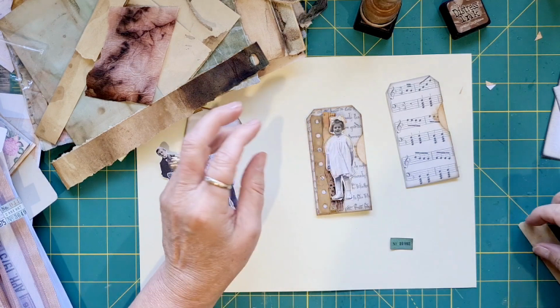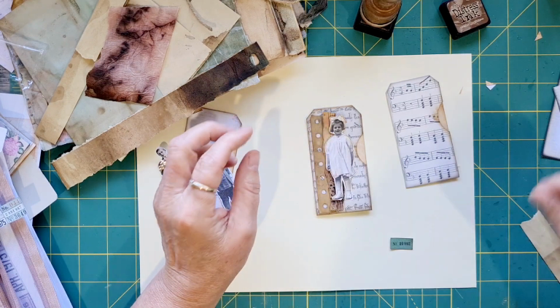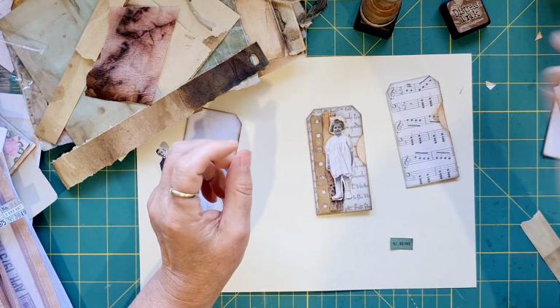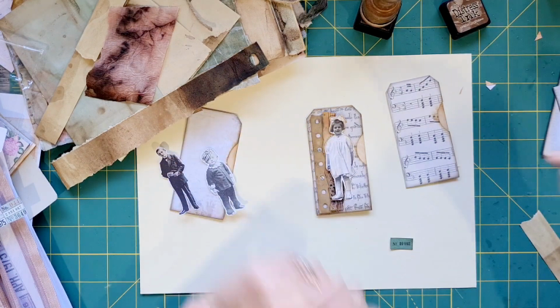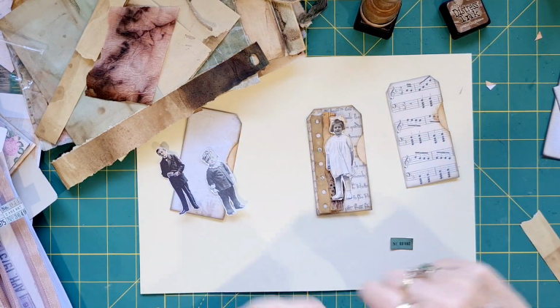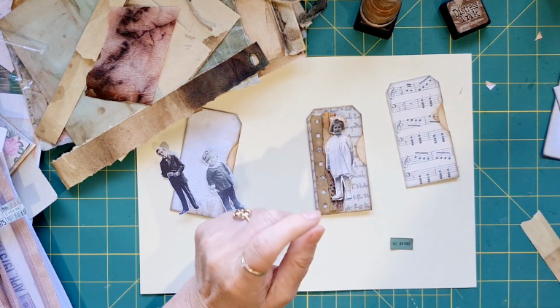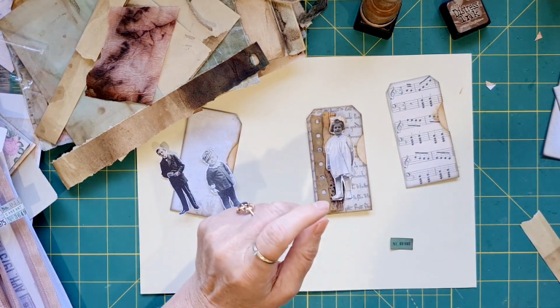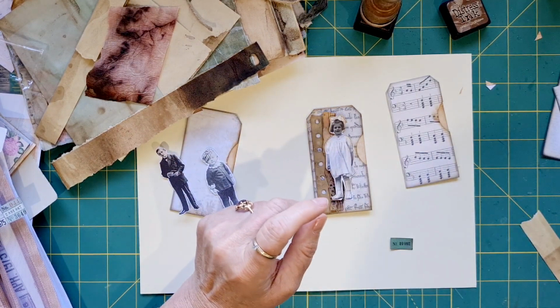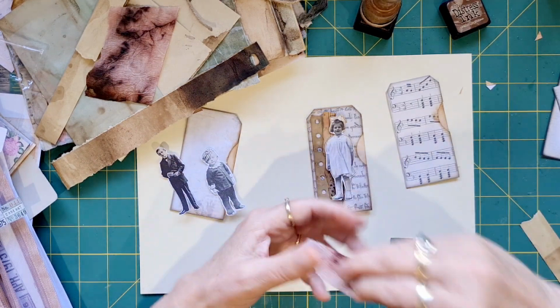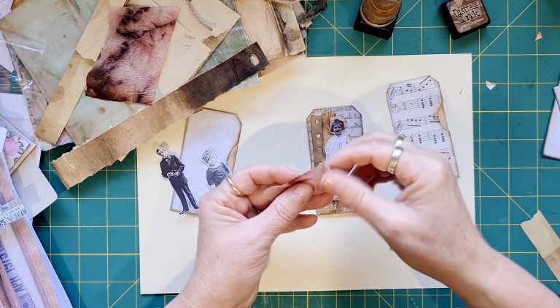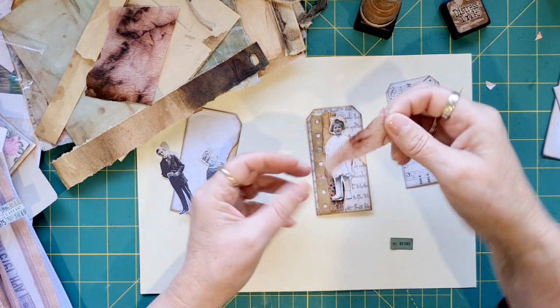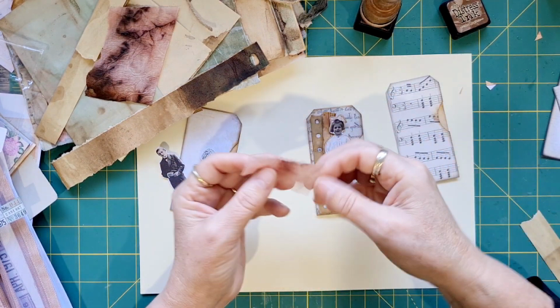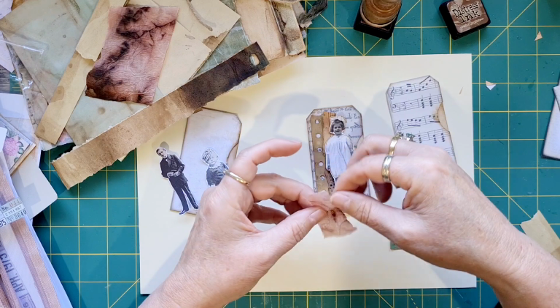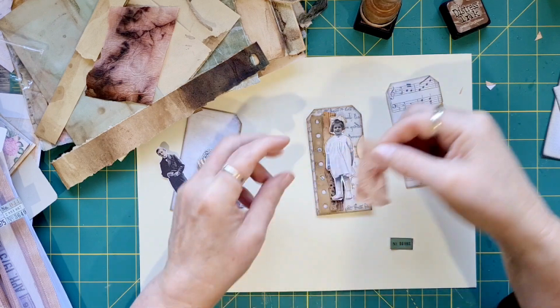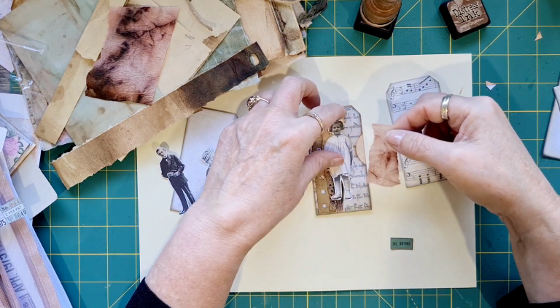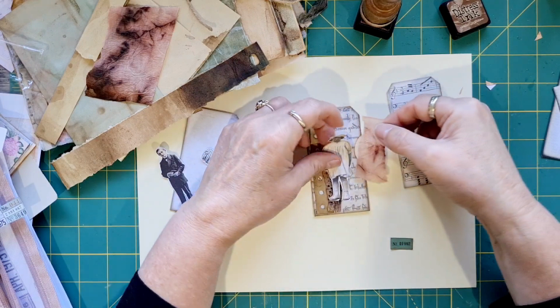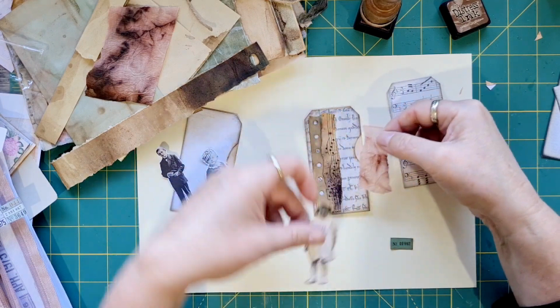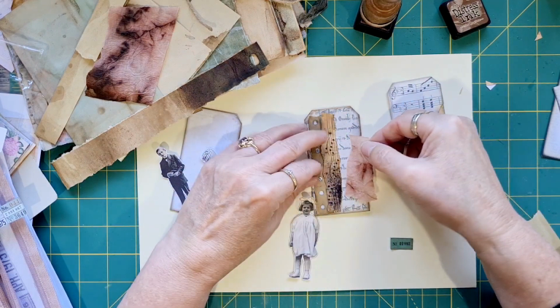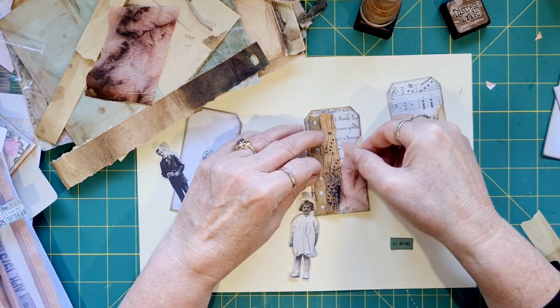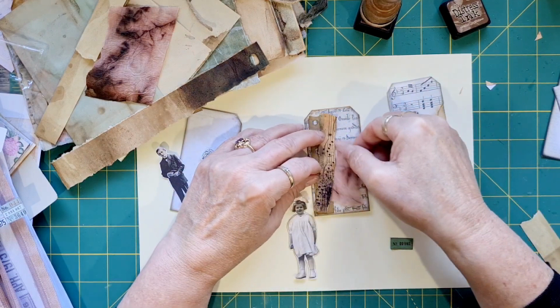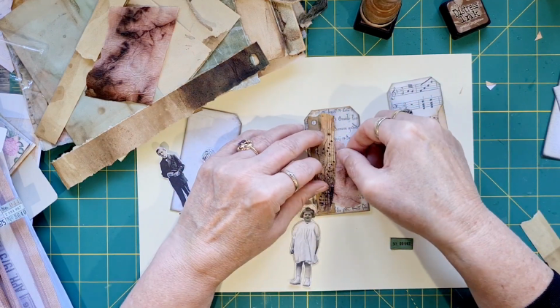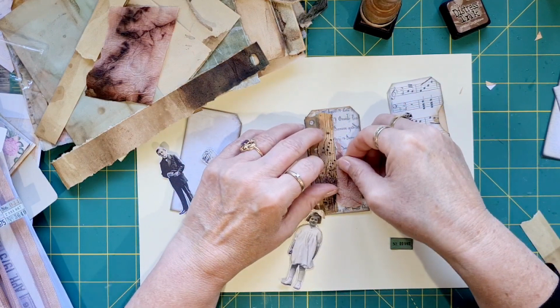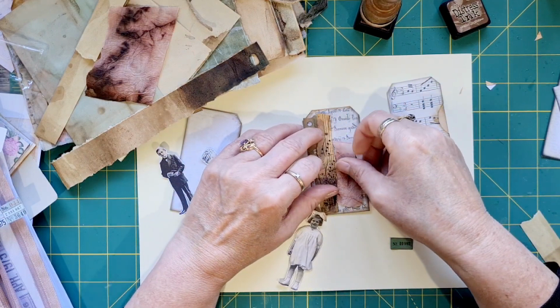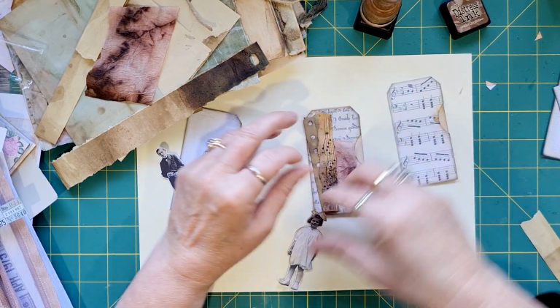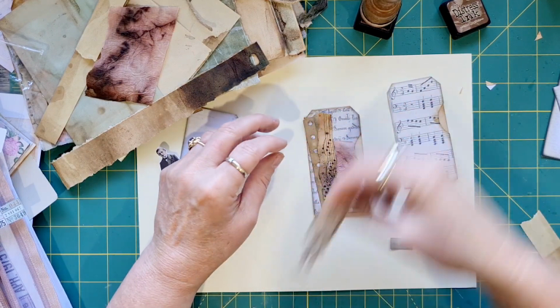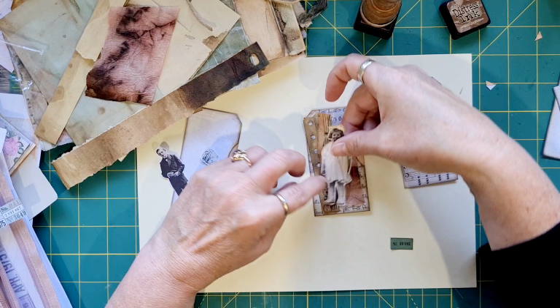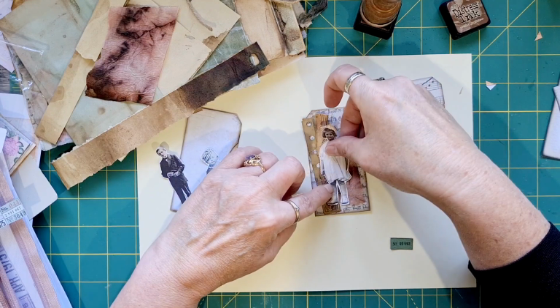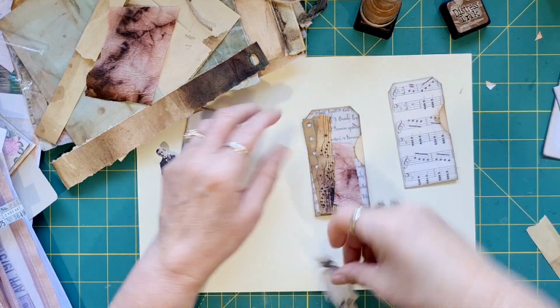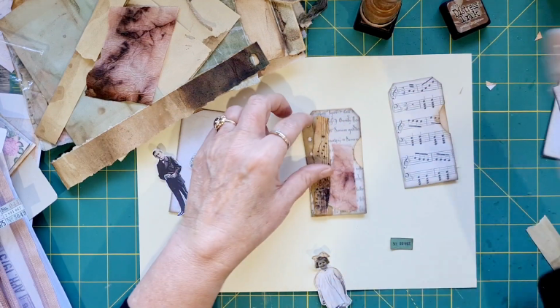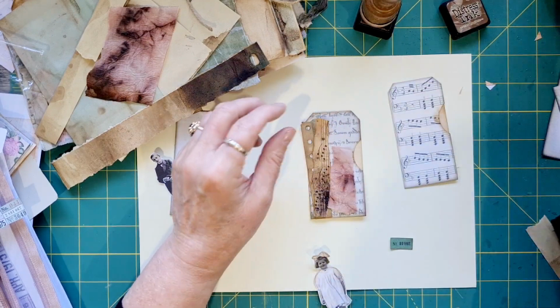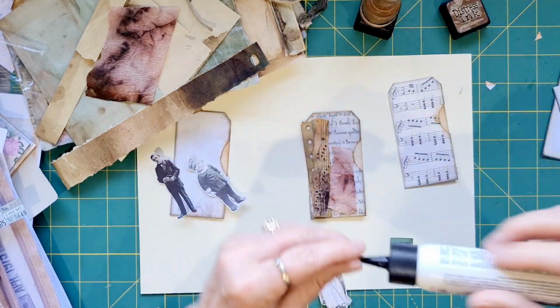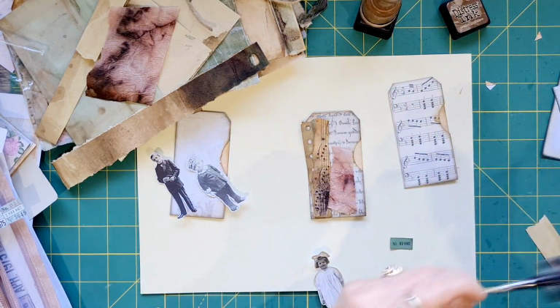I actually want a bit of colour behind there — a bit of red. Yeah, that's it. Let's glue this down.